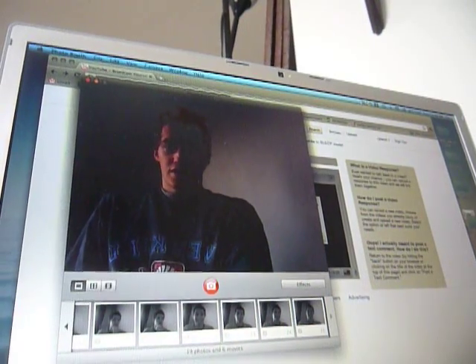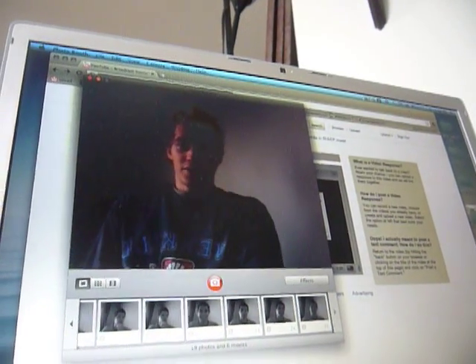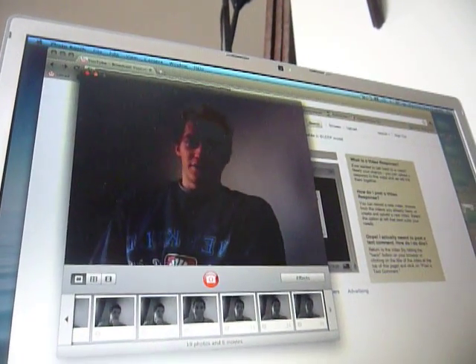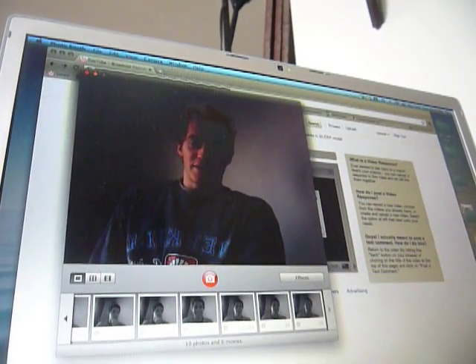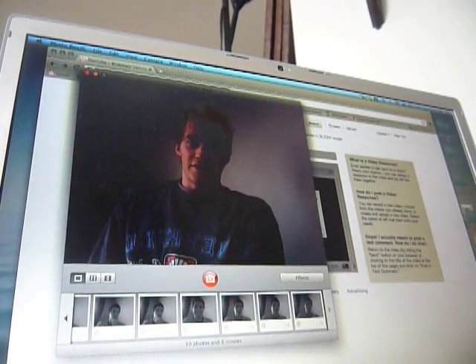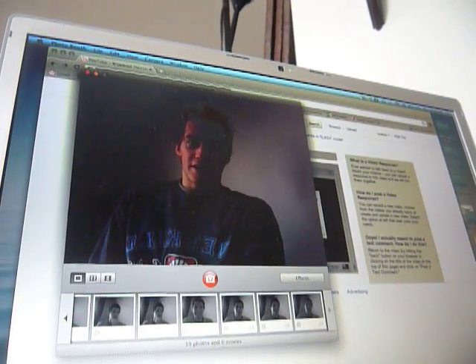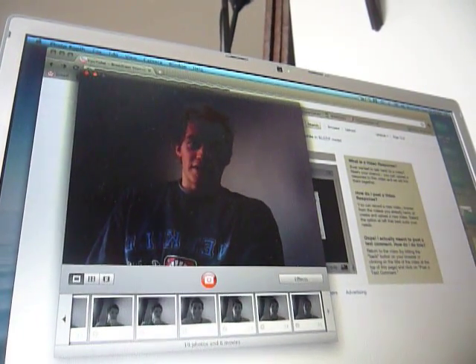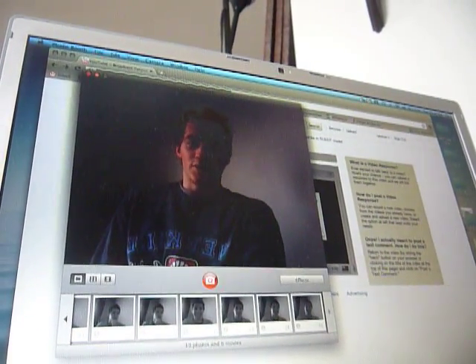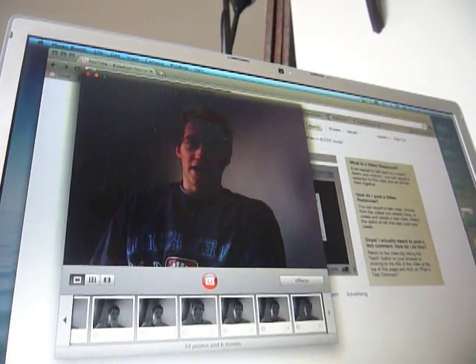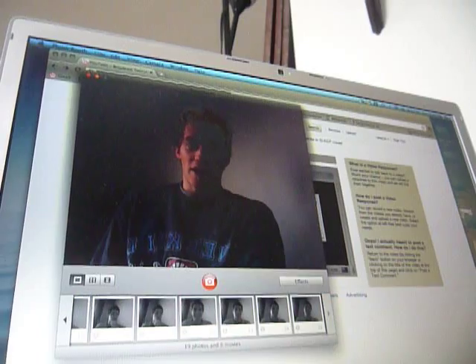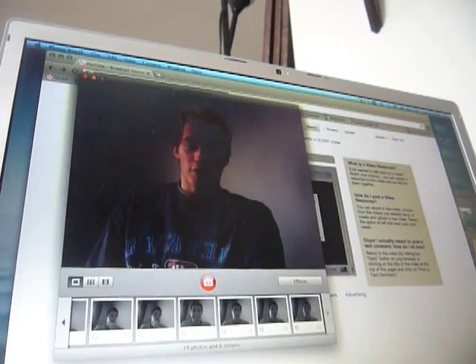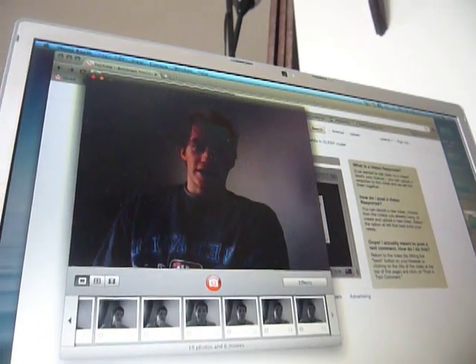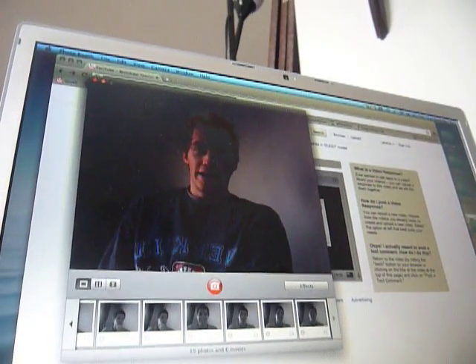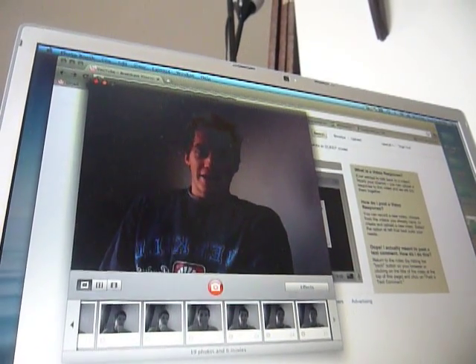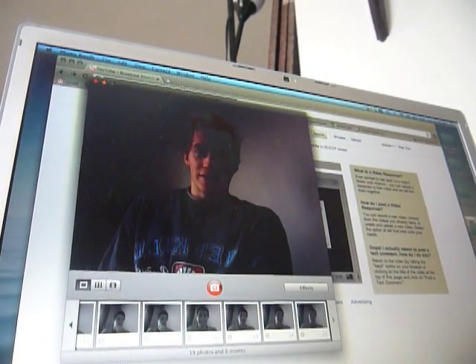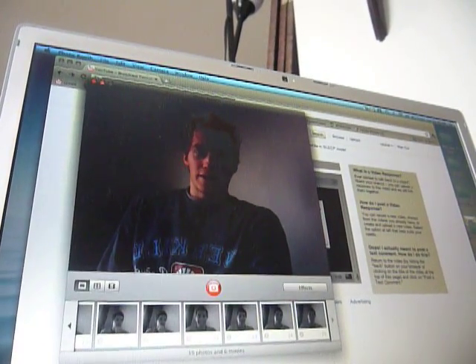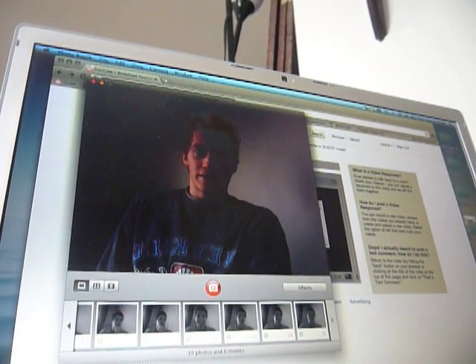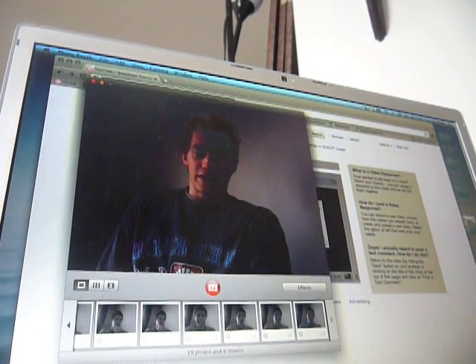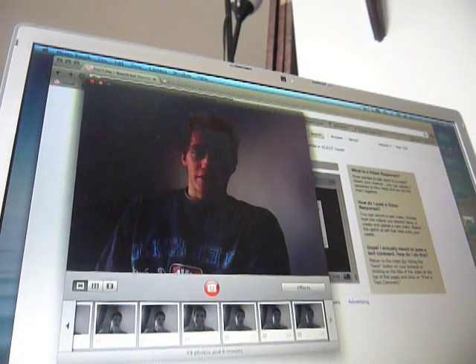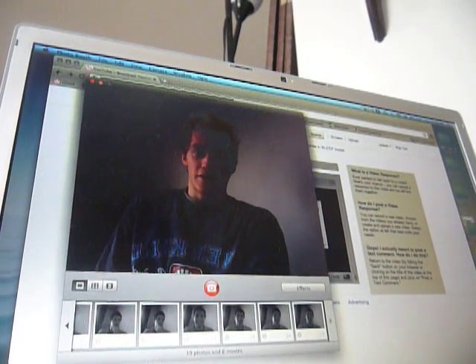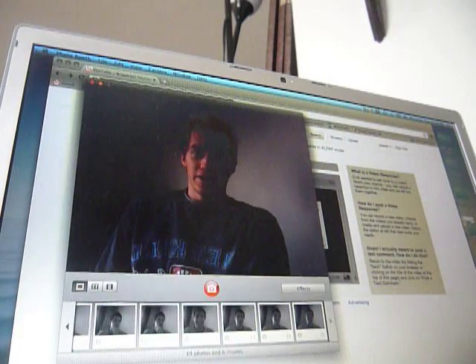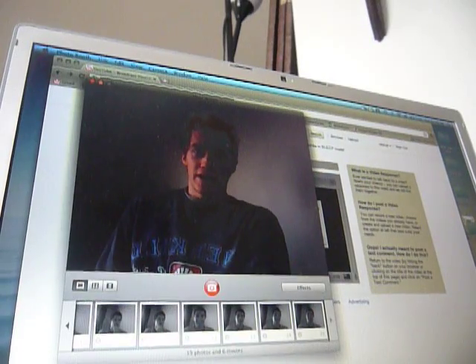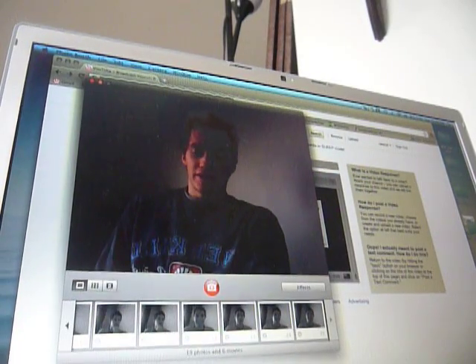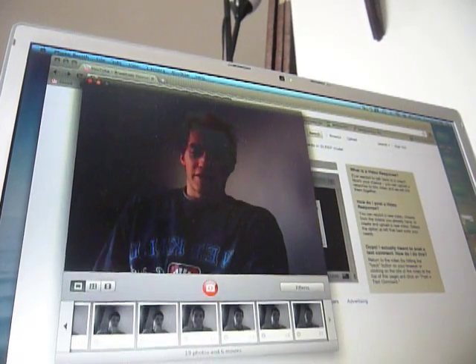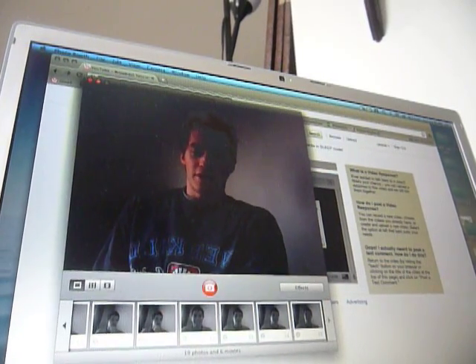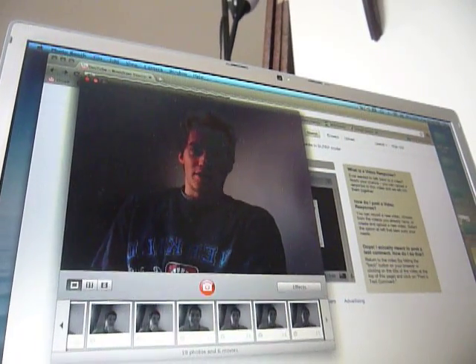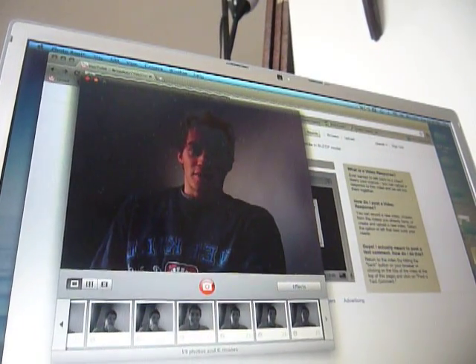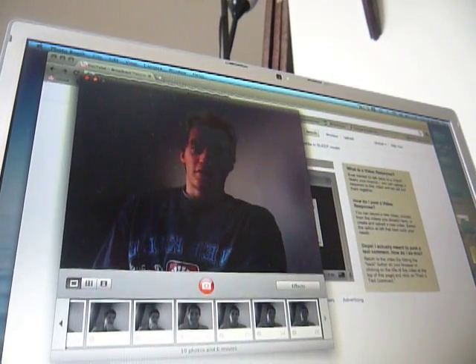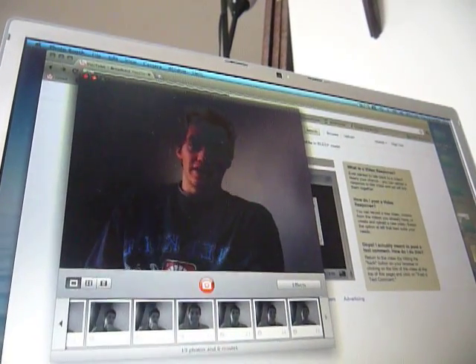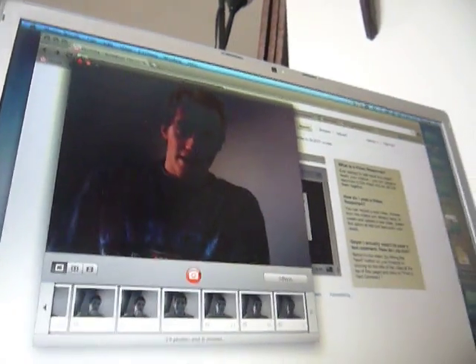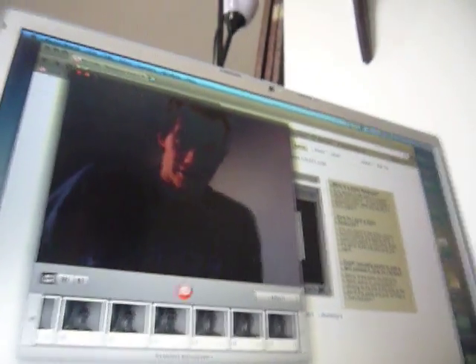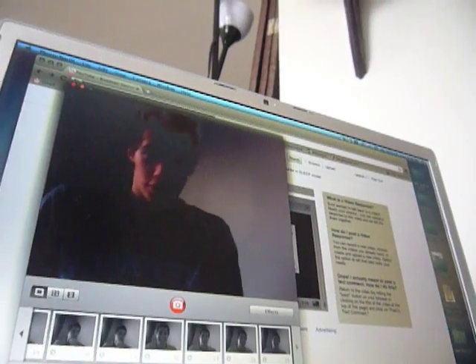Hi YouTube. I recently posted a video talking about how you shouldn't put a MacBook Pro in a carrying case while it's asleep, or it might overheat. I have since found another way to keep your MacBook Pro from overheating, and it's called a cooling pad.